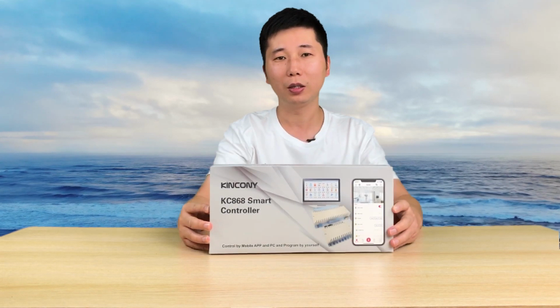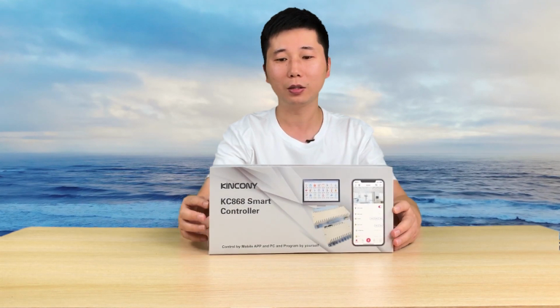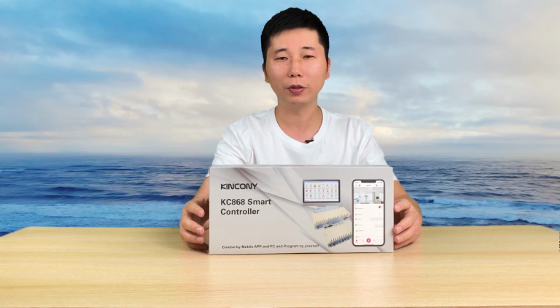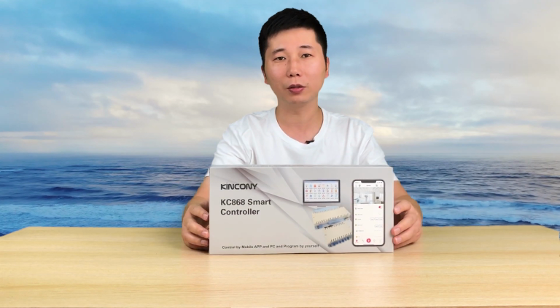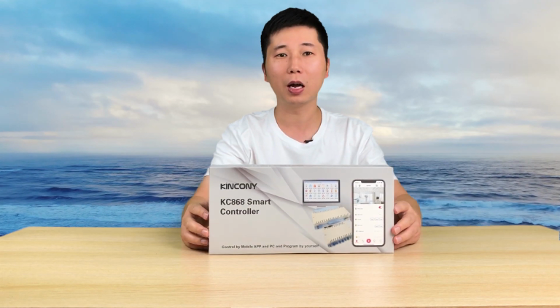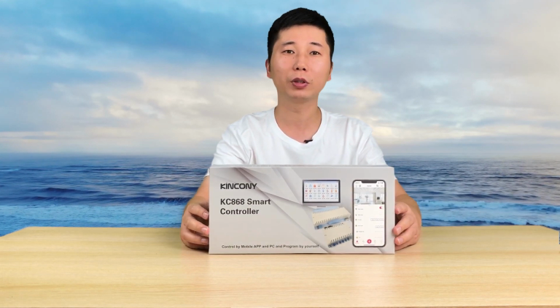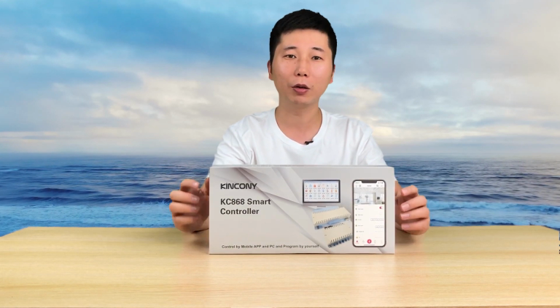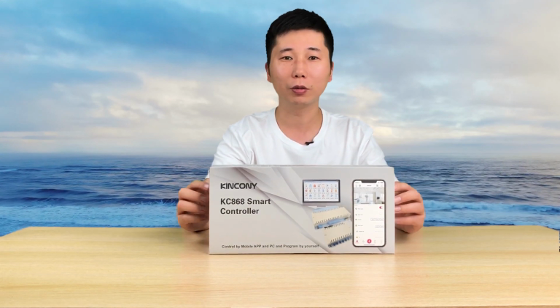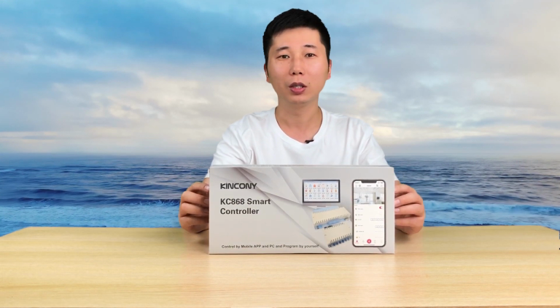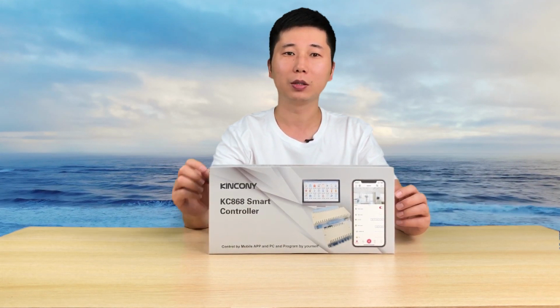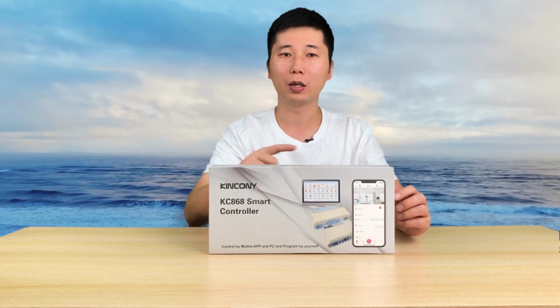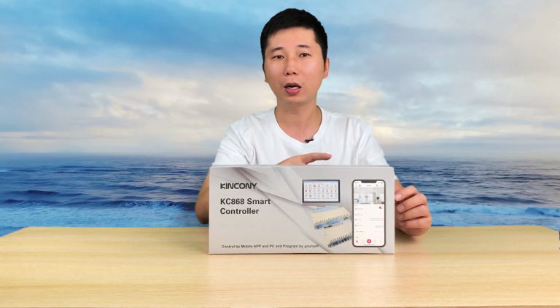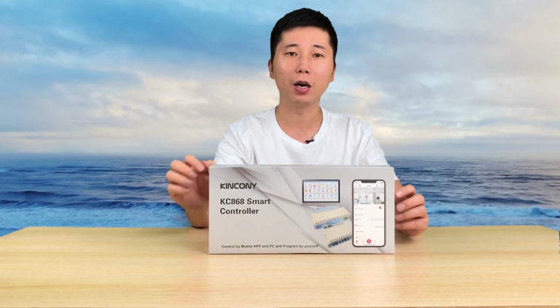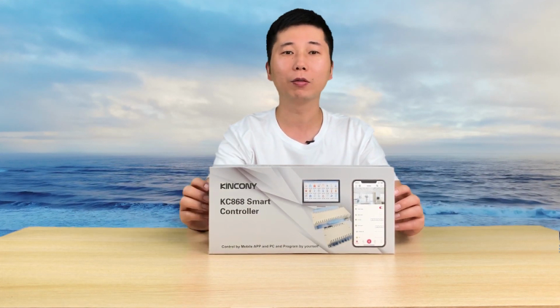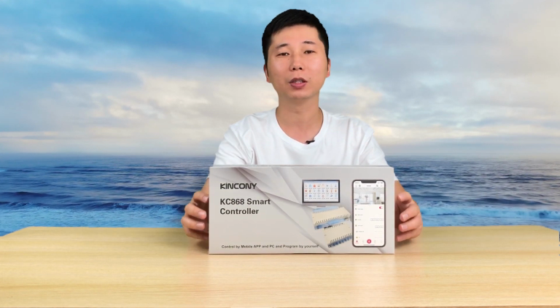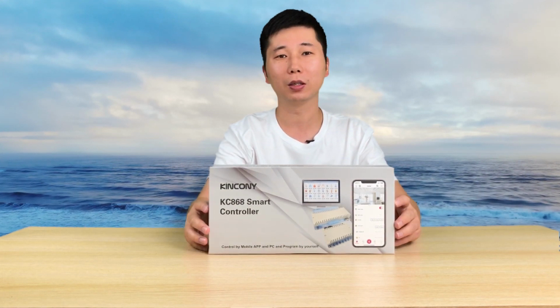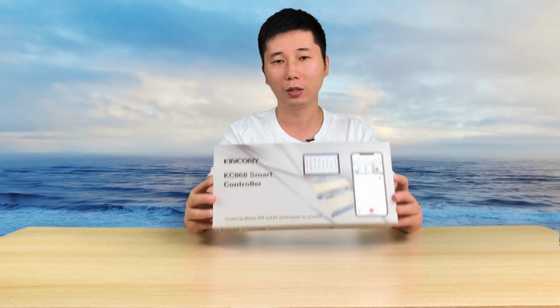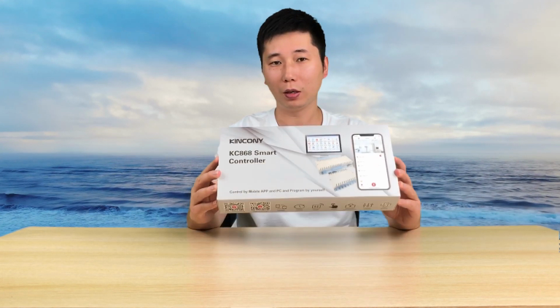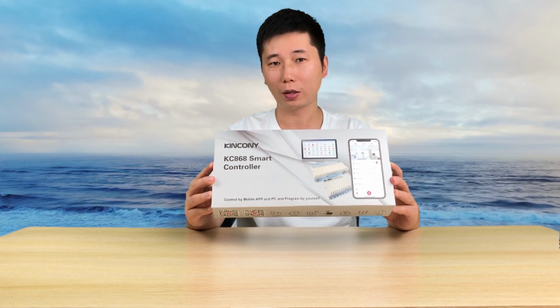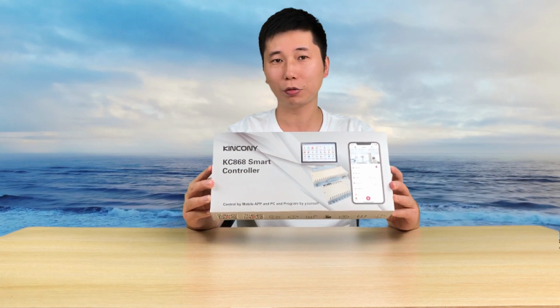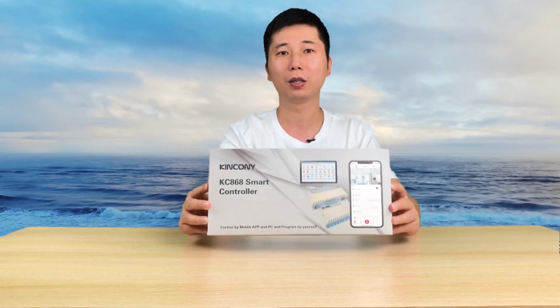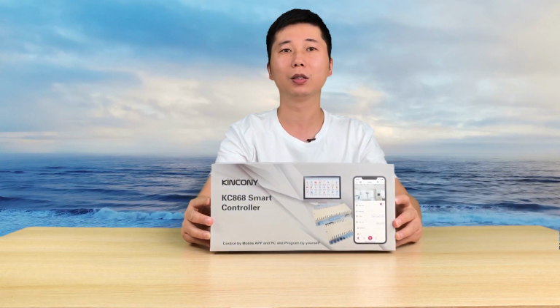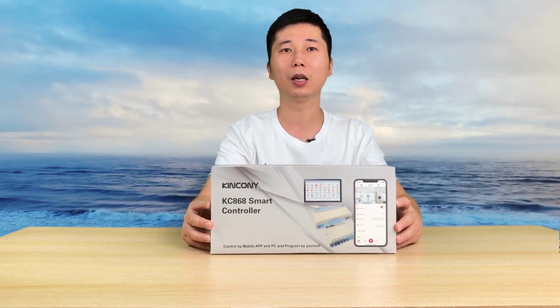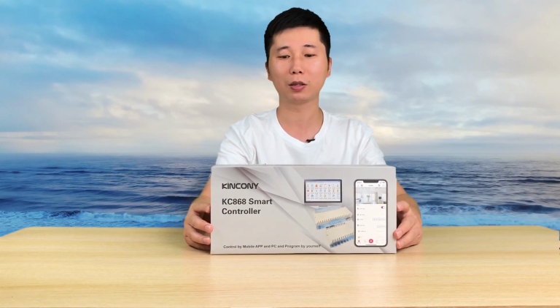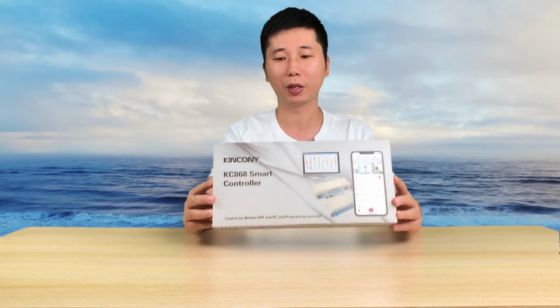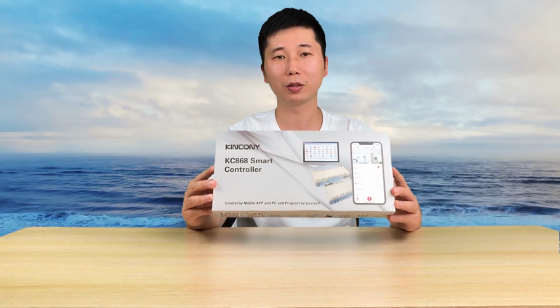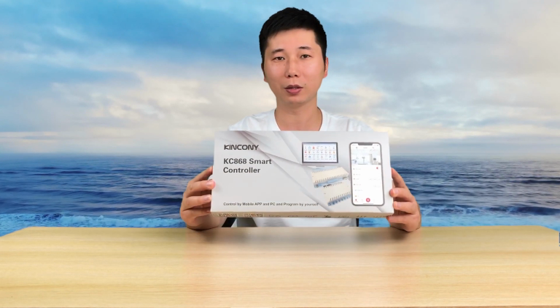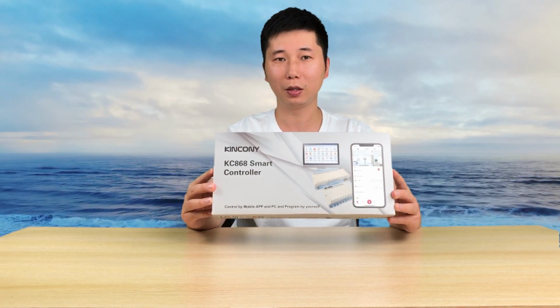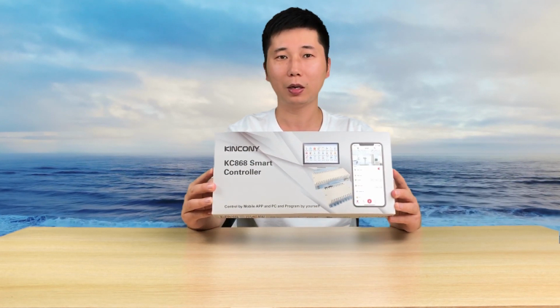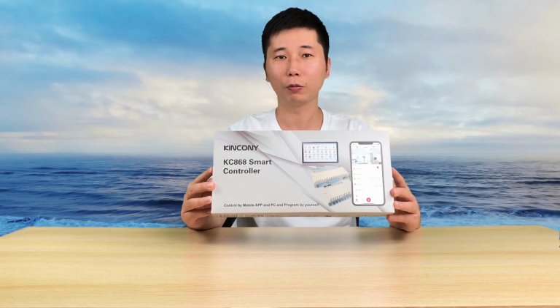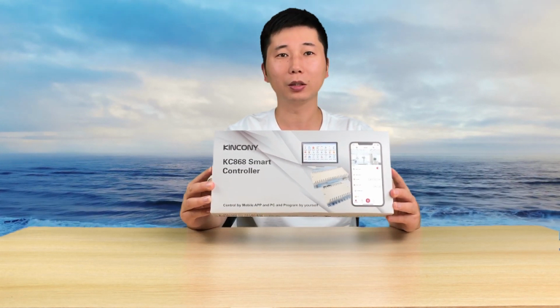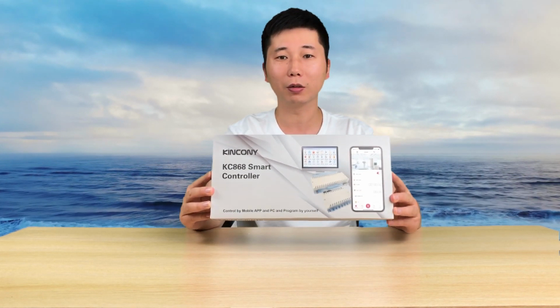In this video, I will tell you the hardware of the controller. Now let's begin to see the hardware details.